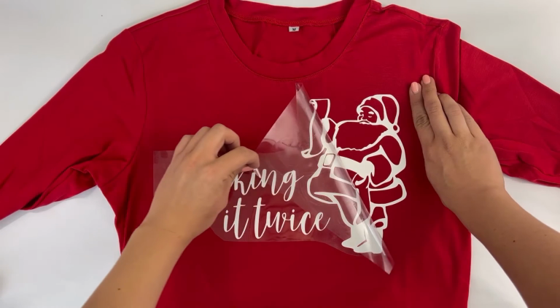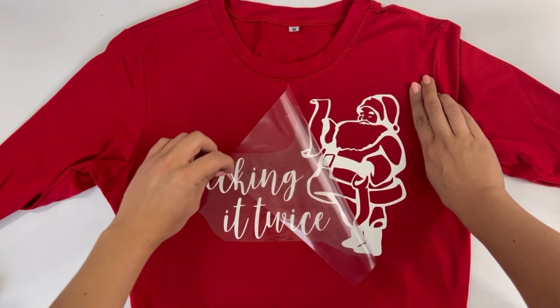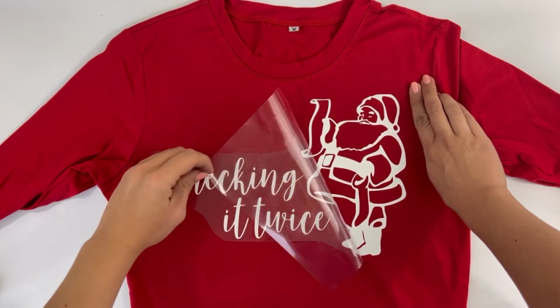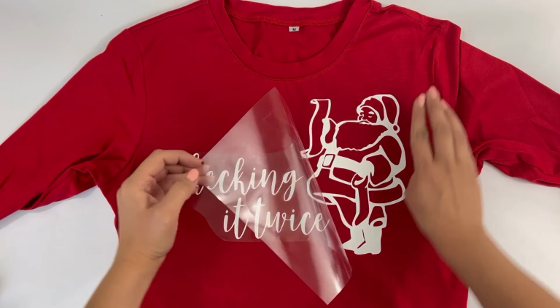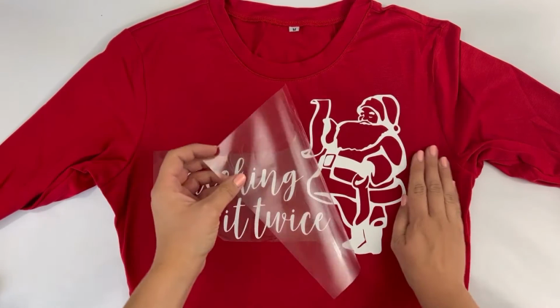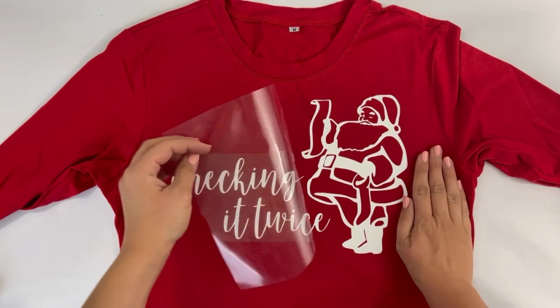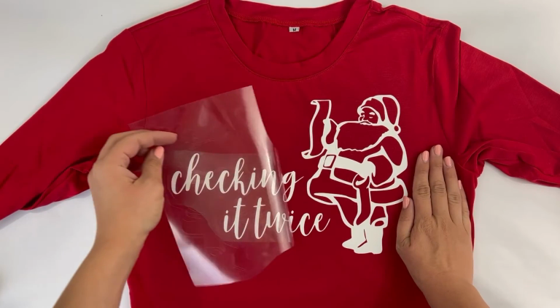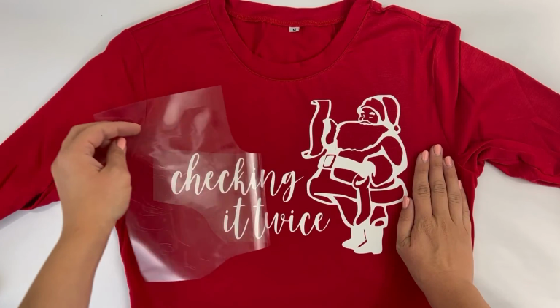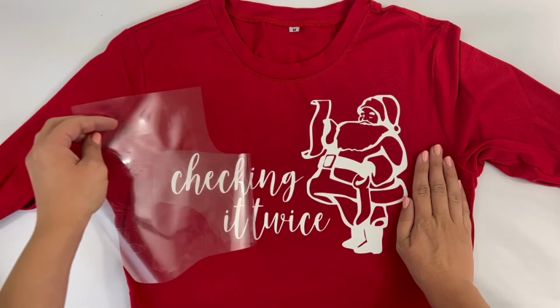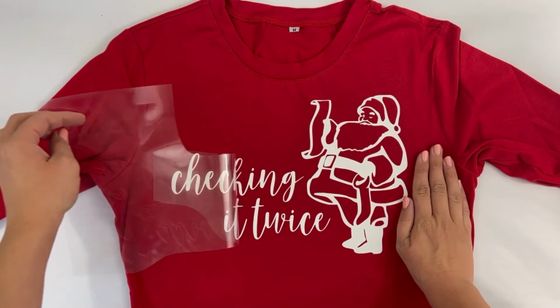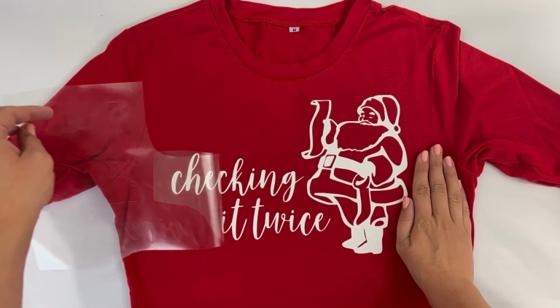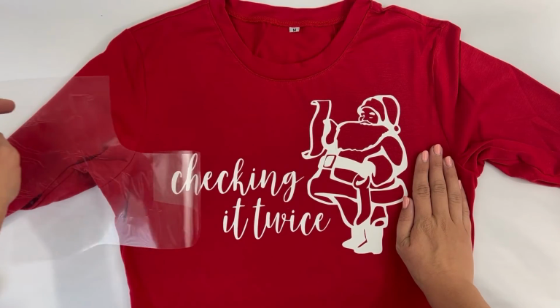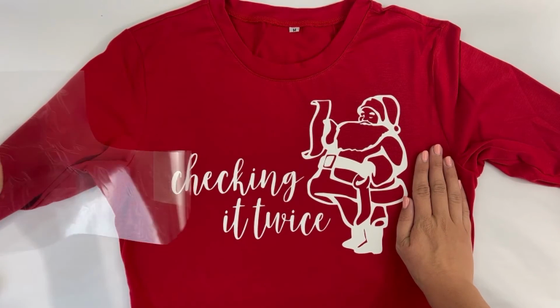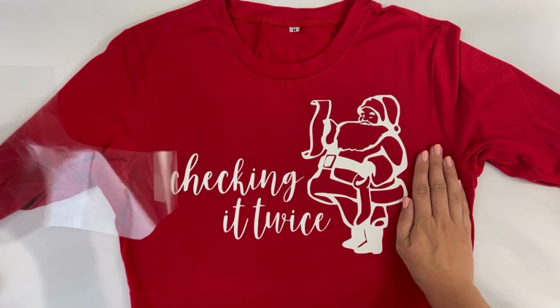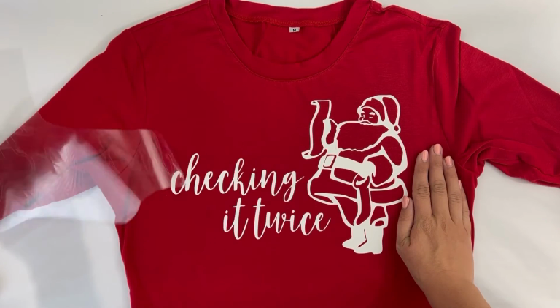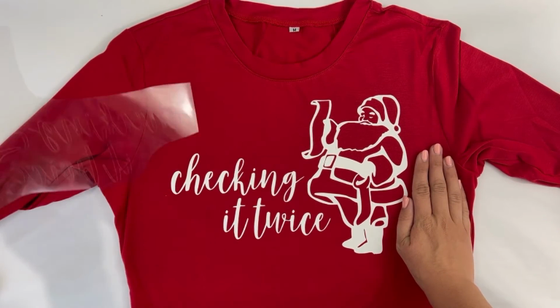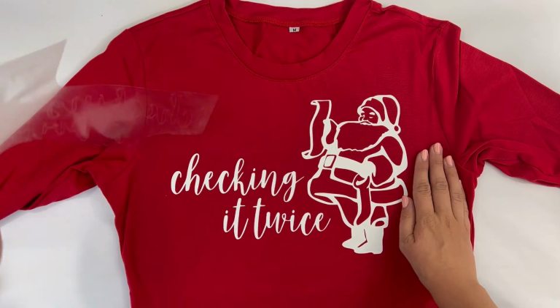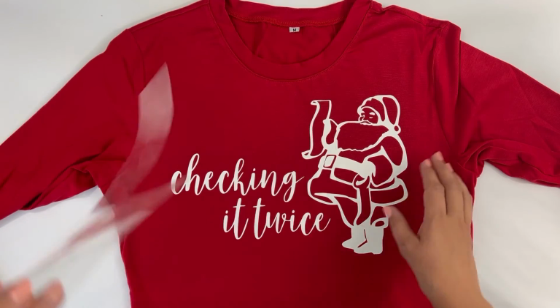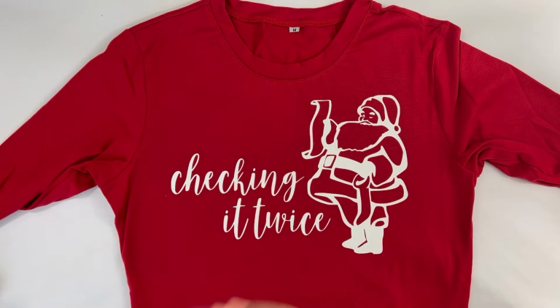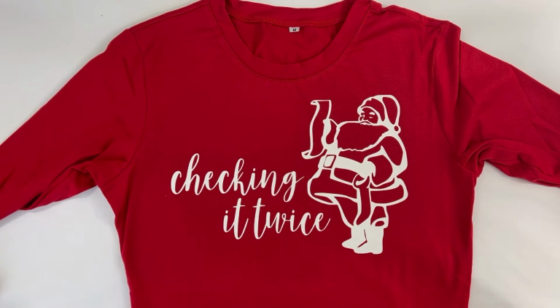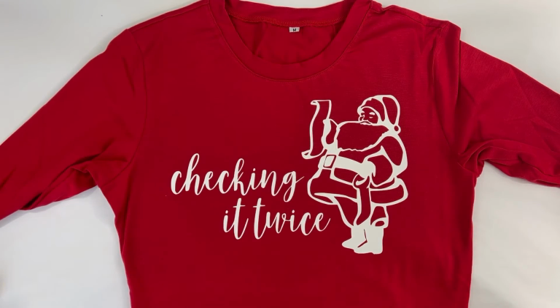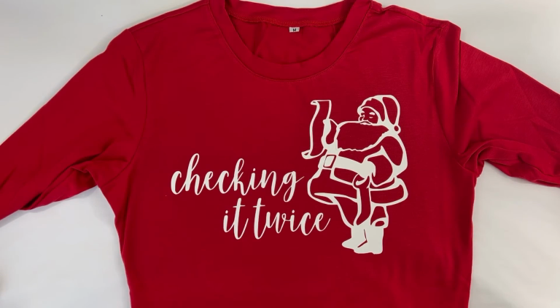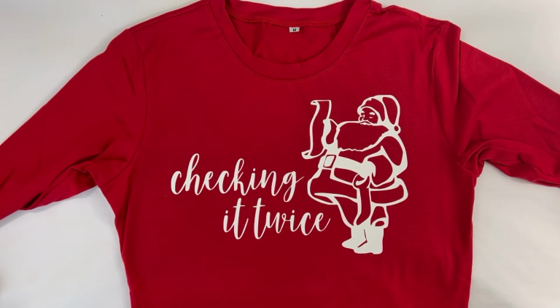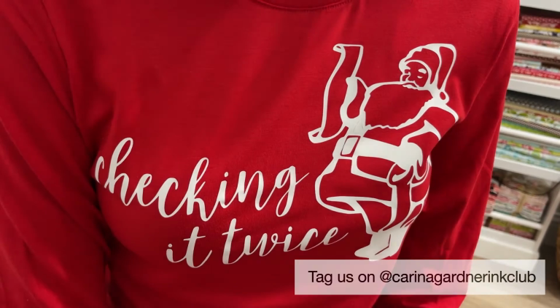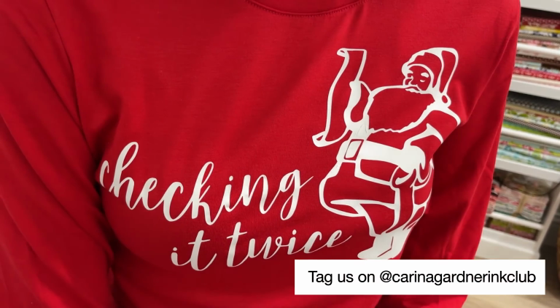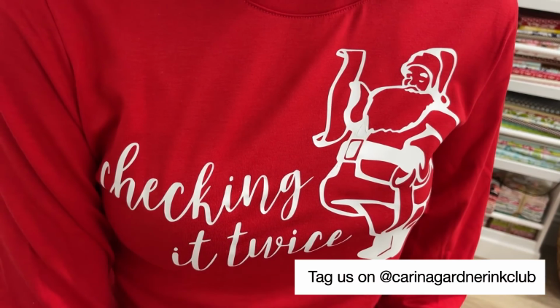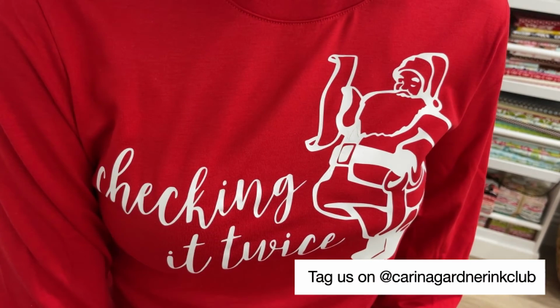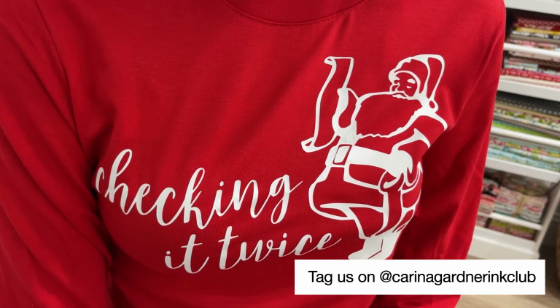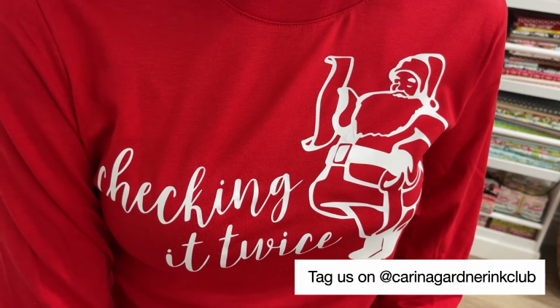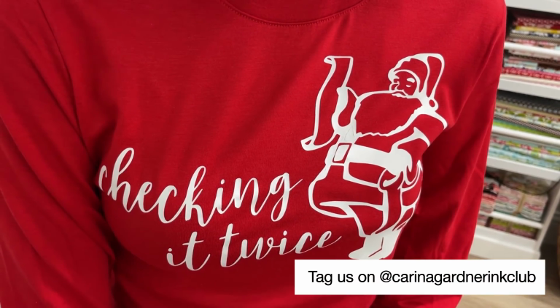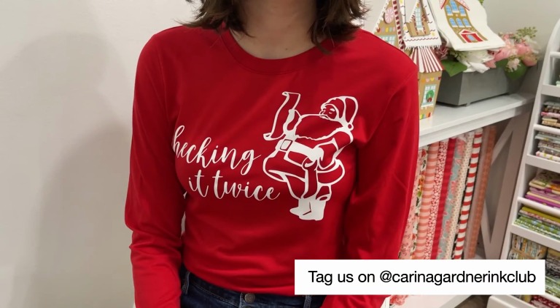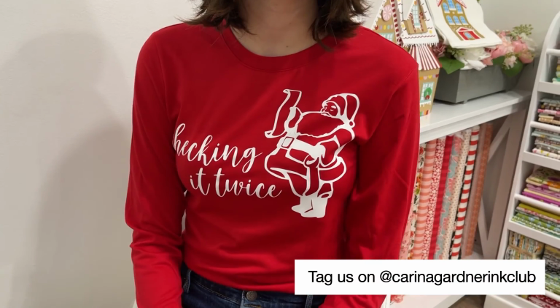If the design is sticking, slowly remove the carrier sheet. I also flip the shirt inside out to iron the inside. This makes the design last through more wears and washes.